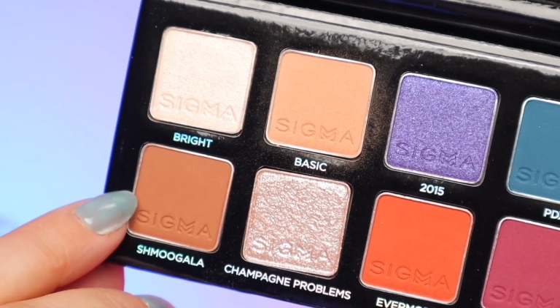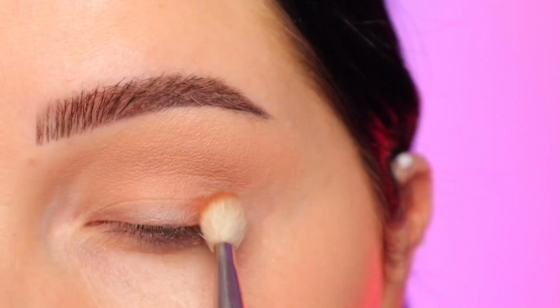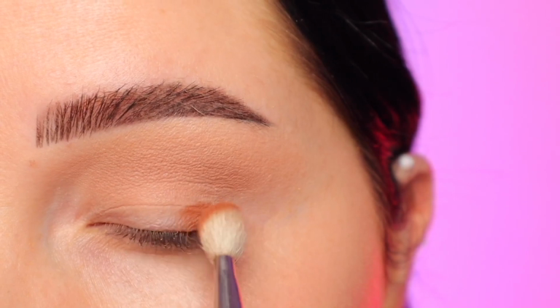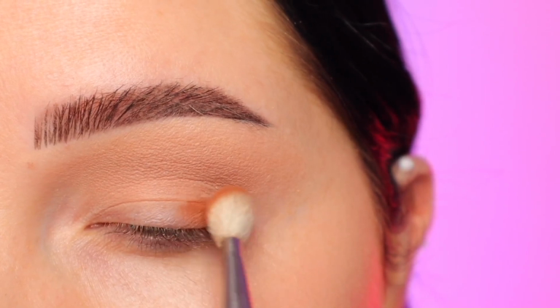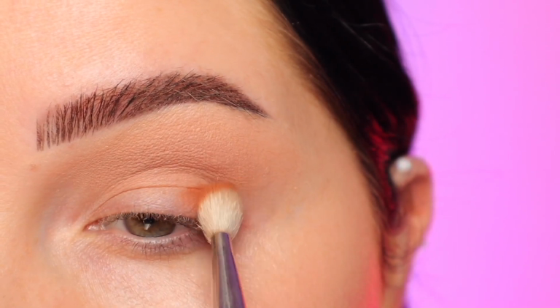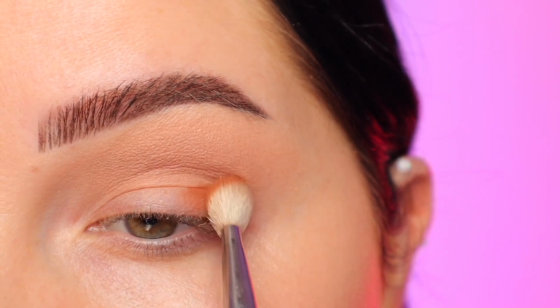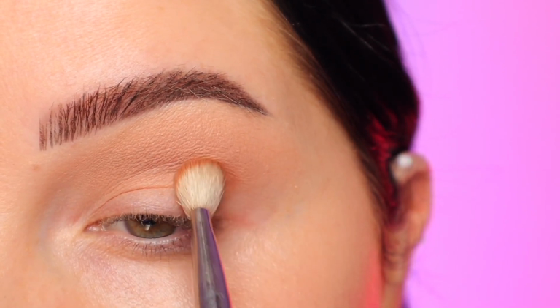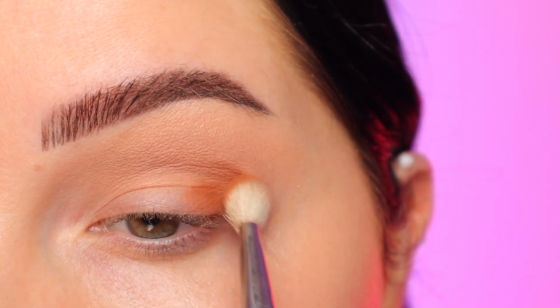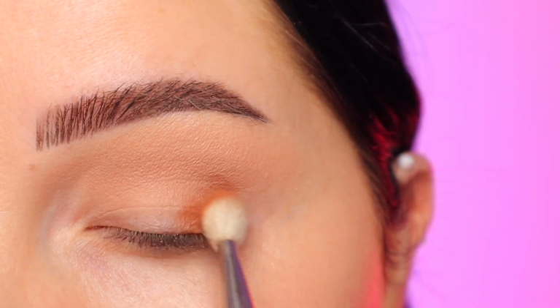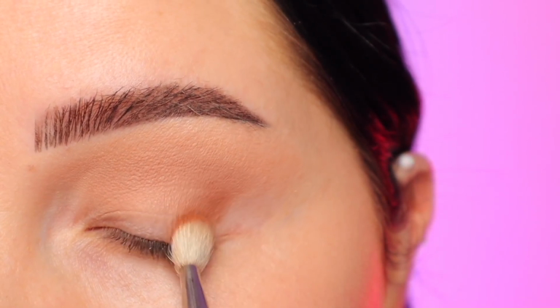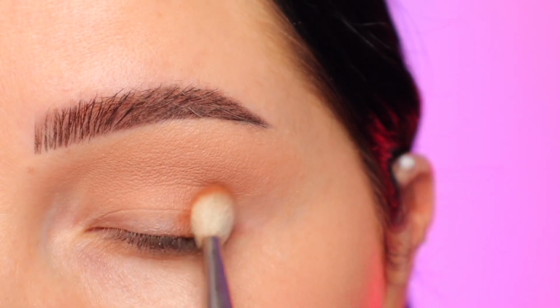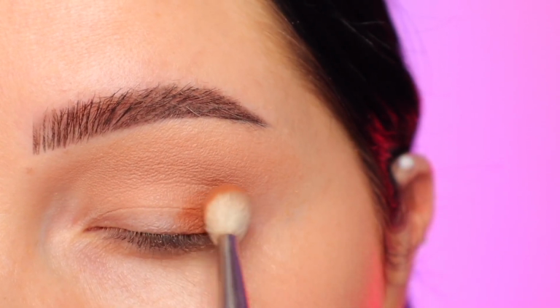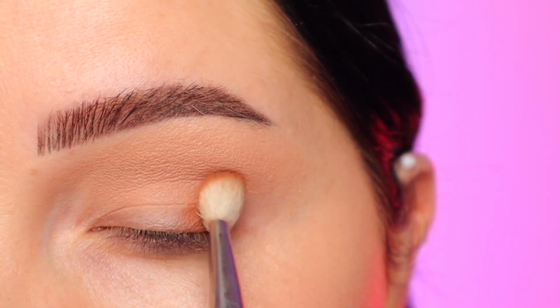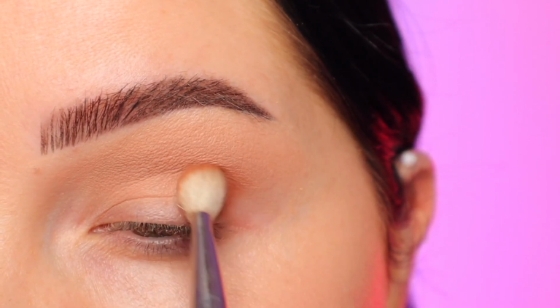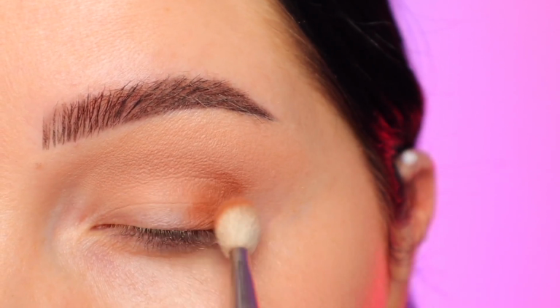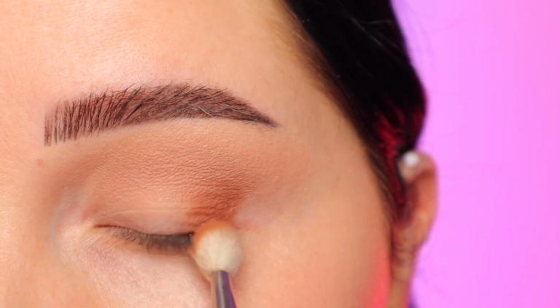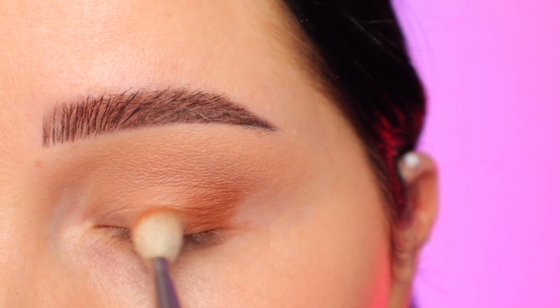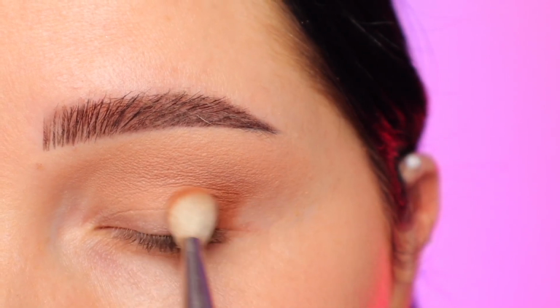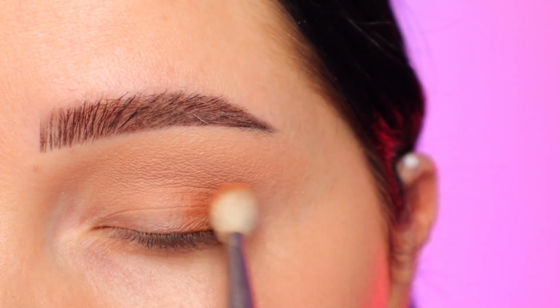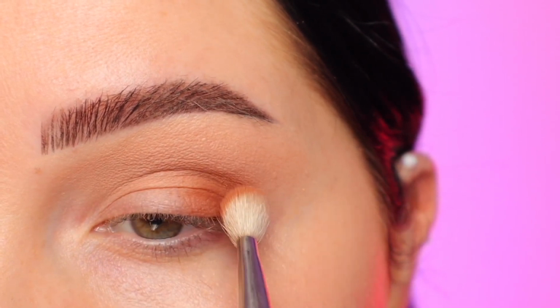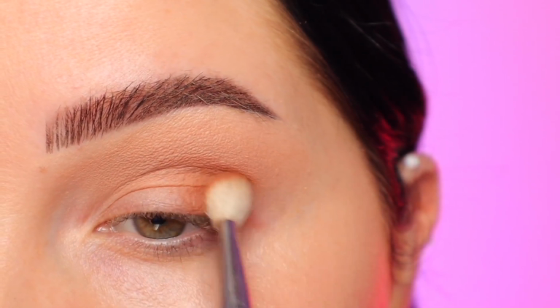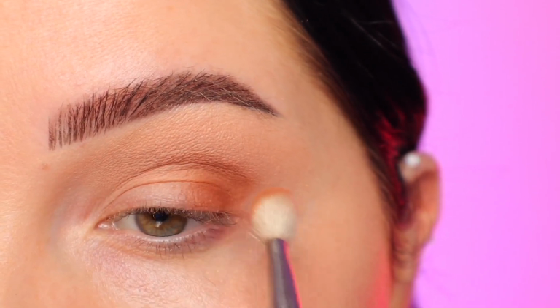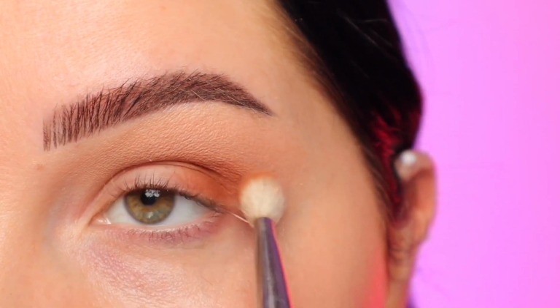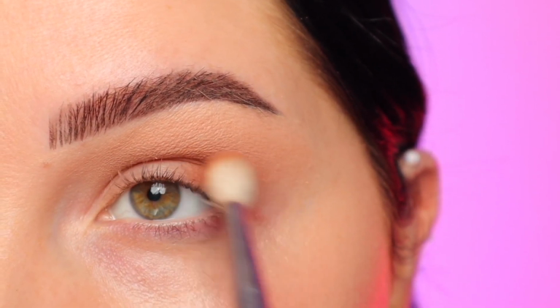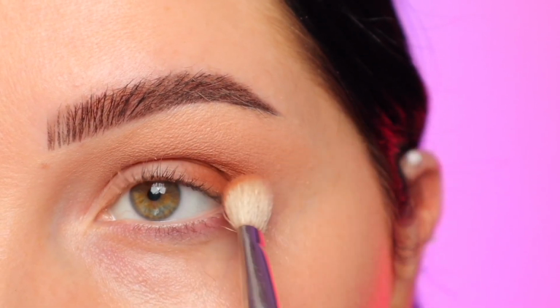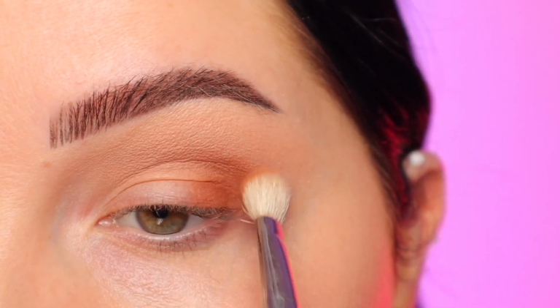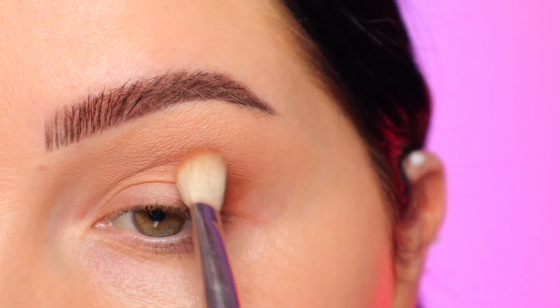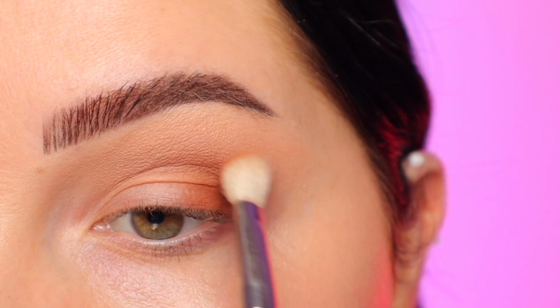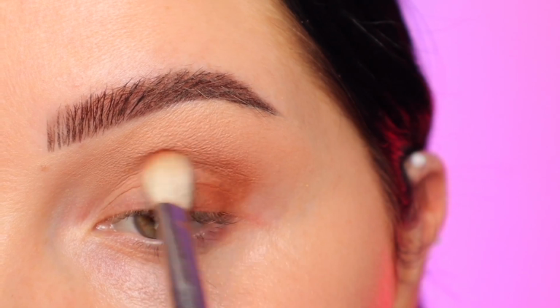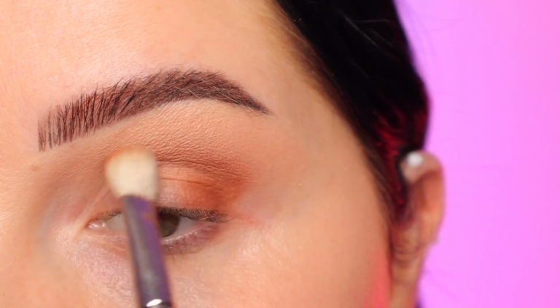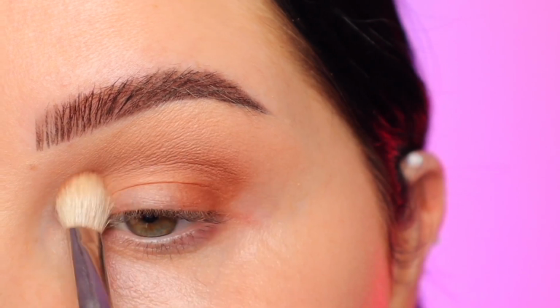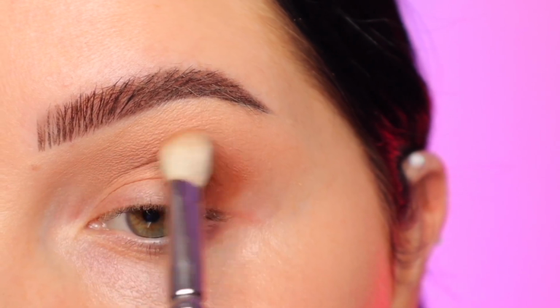Once that is to my liking, I'm going to go in with a little bit of a deeper brown shade — you can see the two side by side. With a smaller fluffy brush, I'm going to start putting this on the outer corner of my eye, starting by placing that color and doing back and forth motions to blend it inwards and also blend it up into my crease.